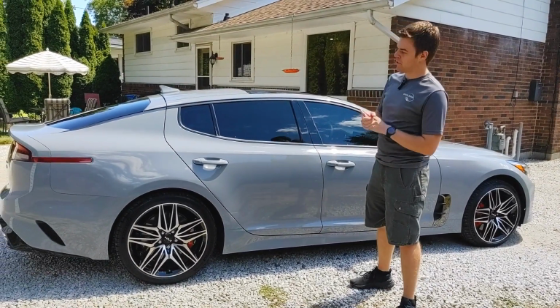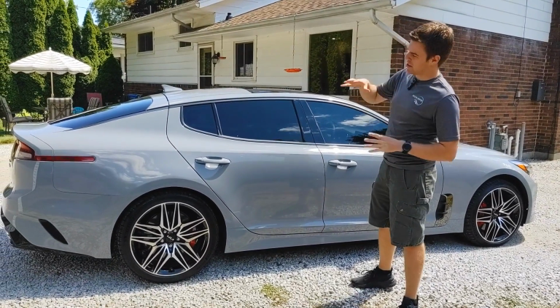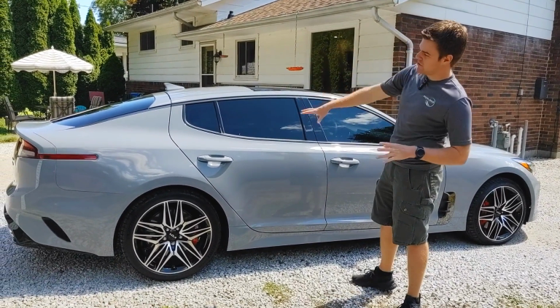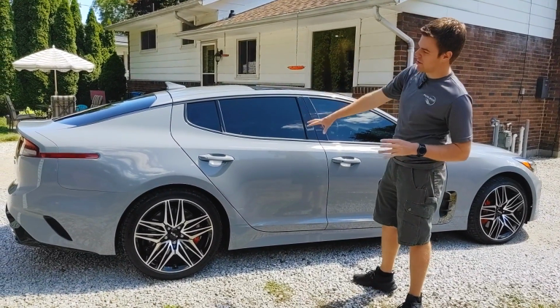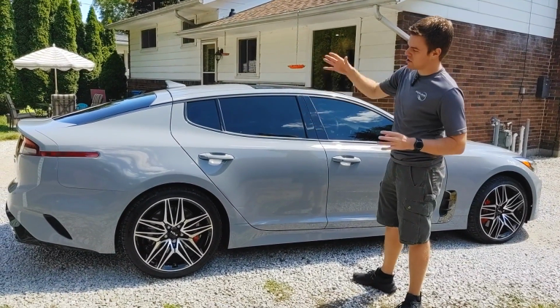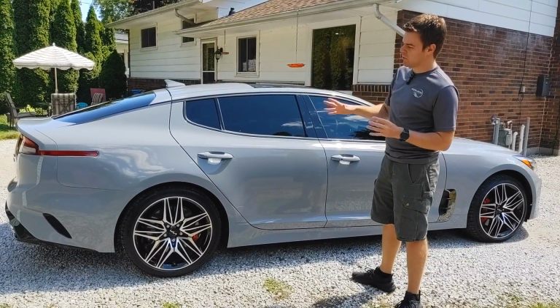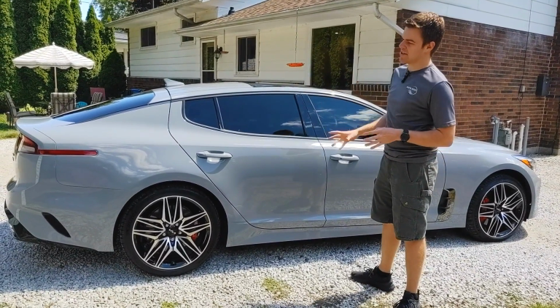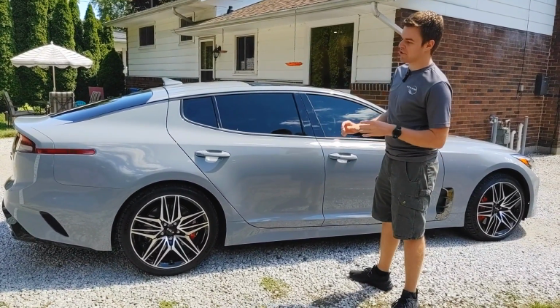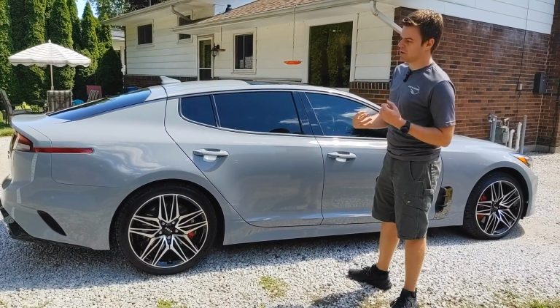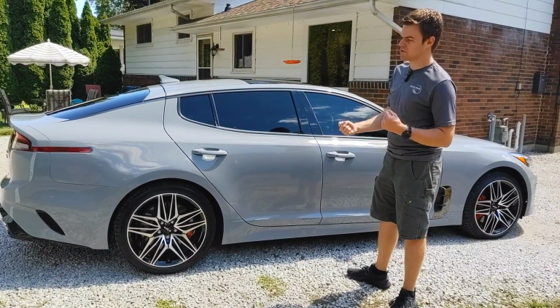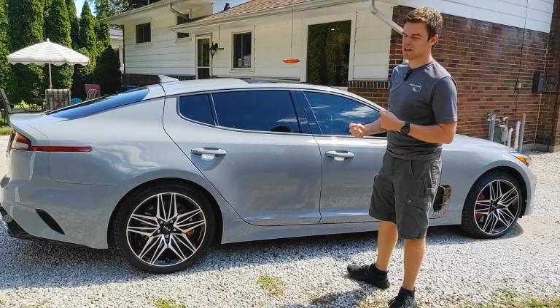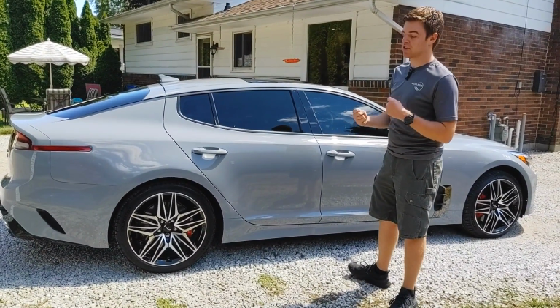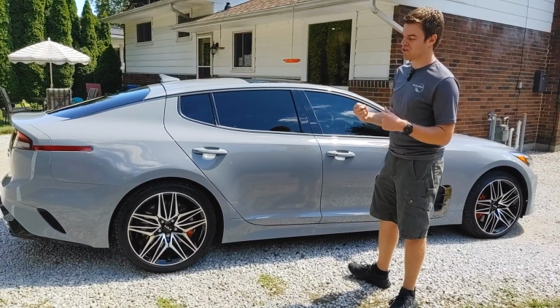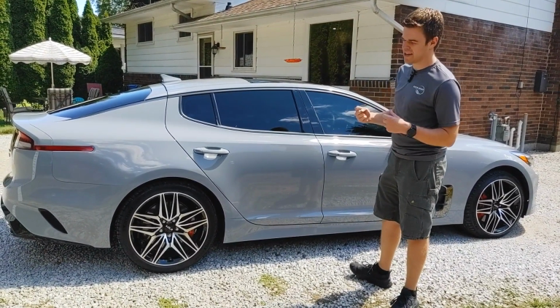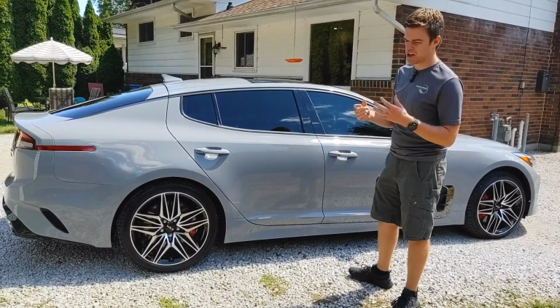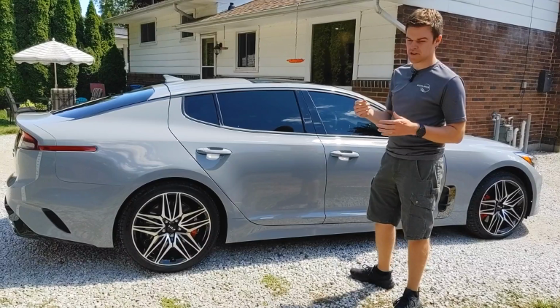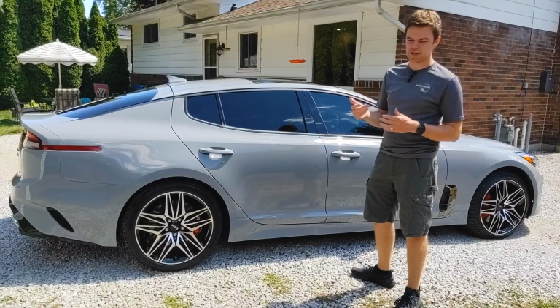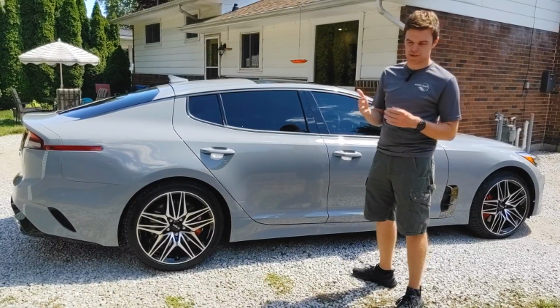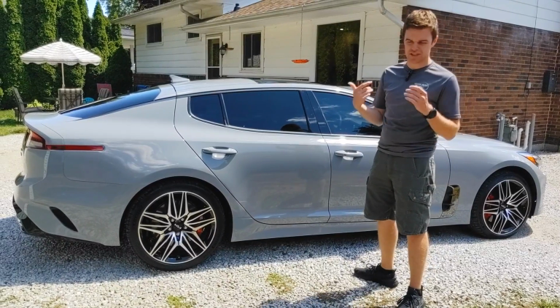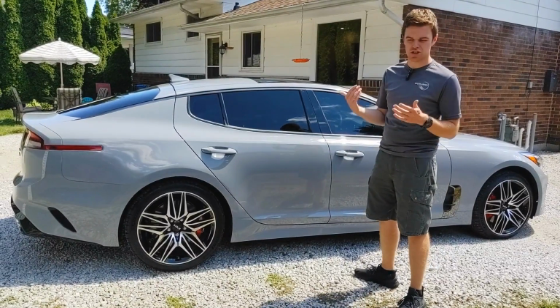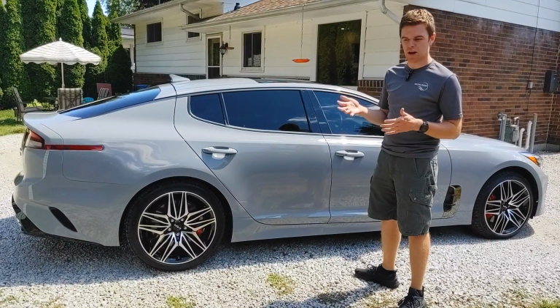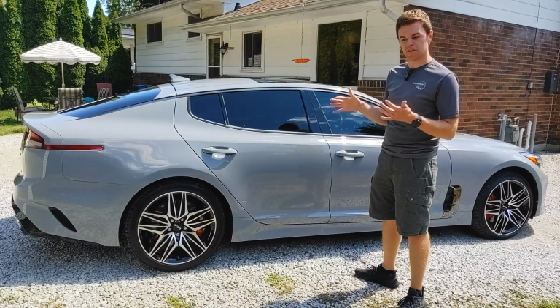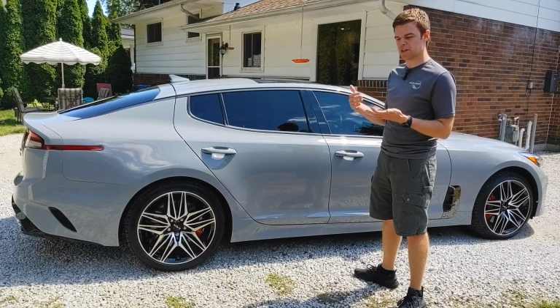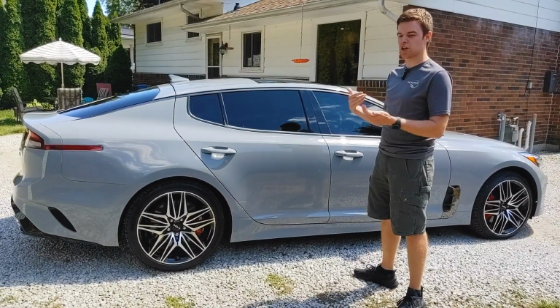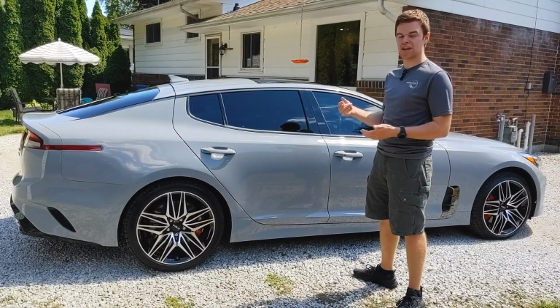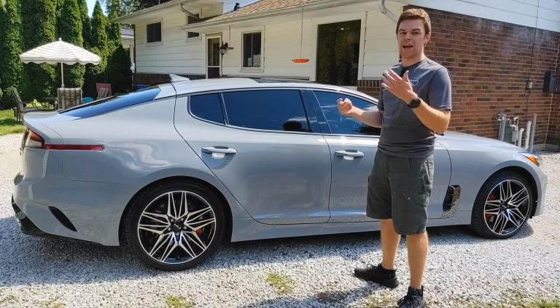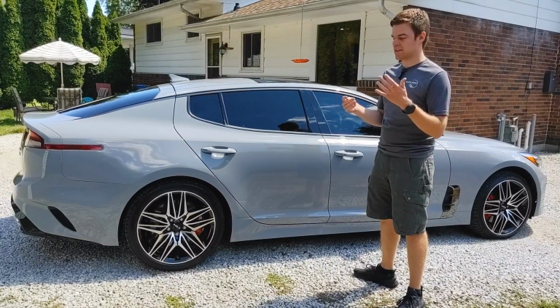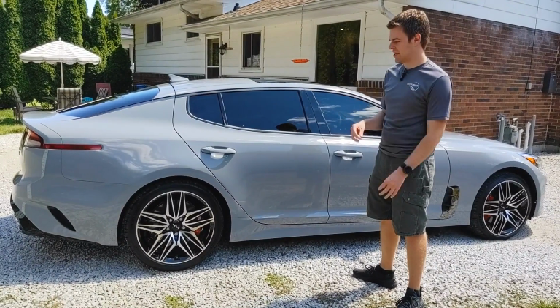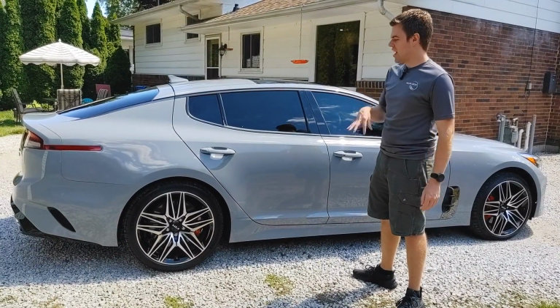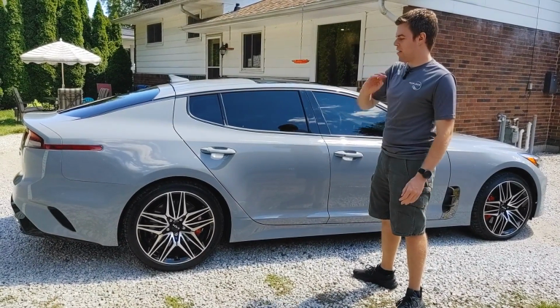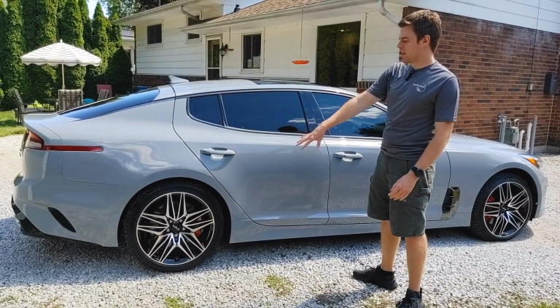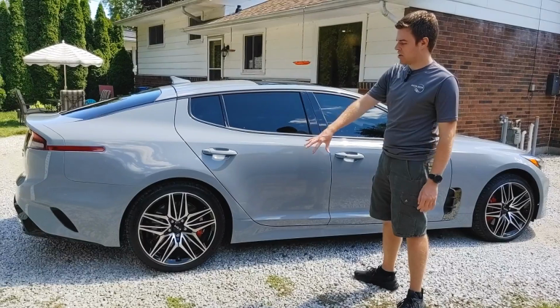So we got the five-year strength on this. Did the one-step paint correct, really boost the gloss, make it look great — any wash marks from the dealership. Did a good job keeping it looking good and maintained. The rims got coated.